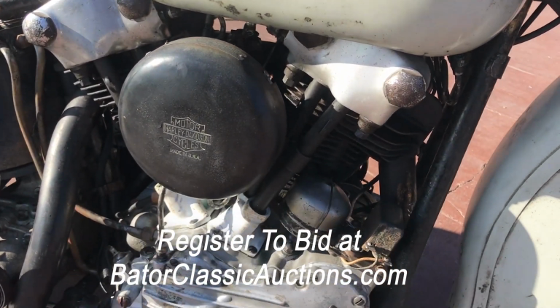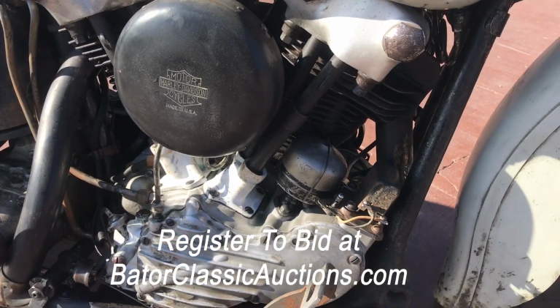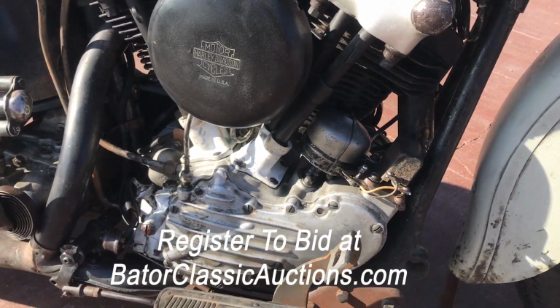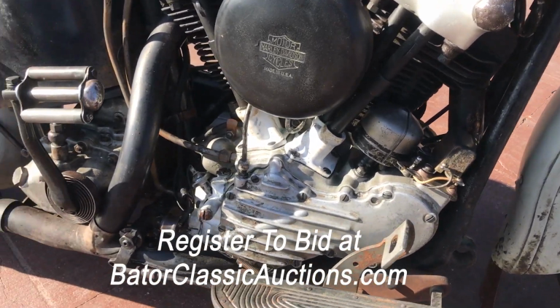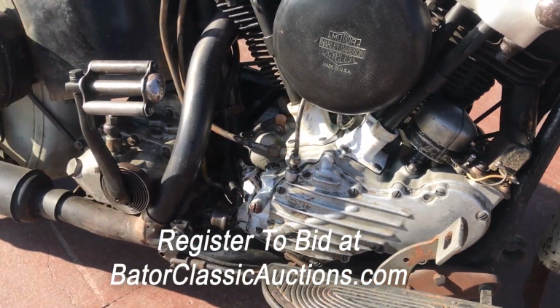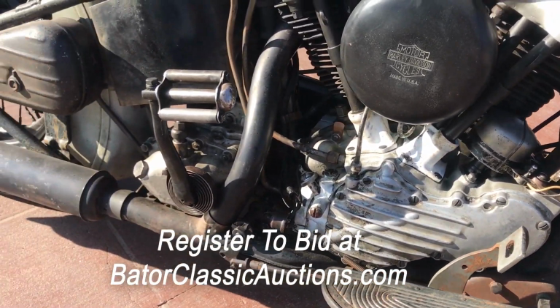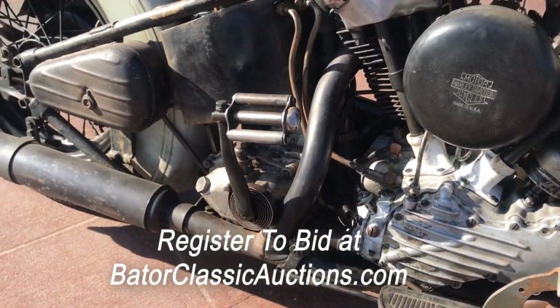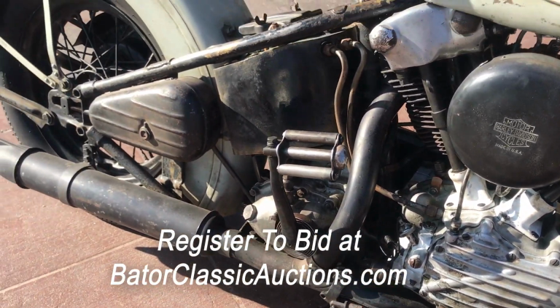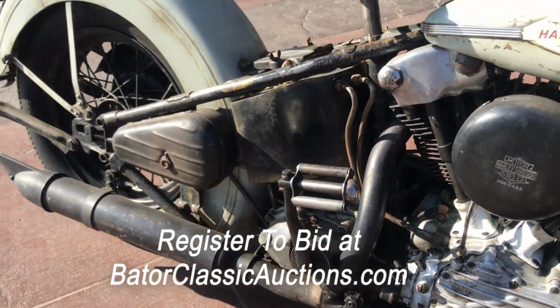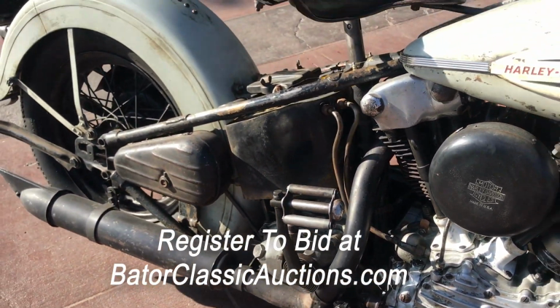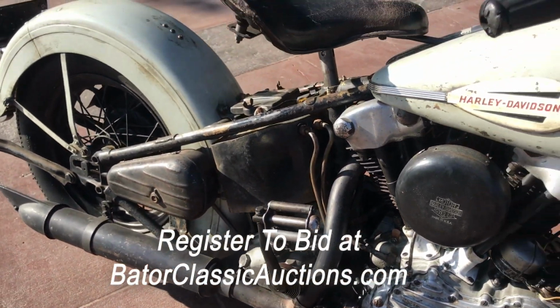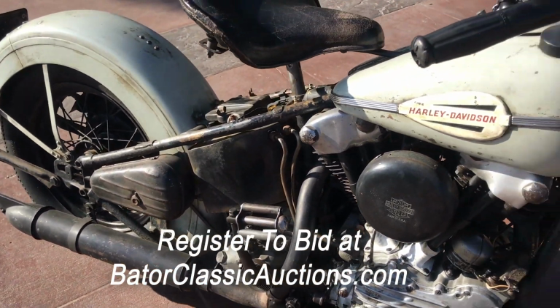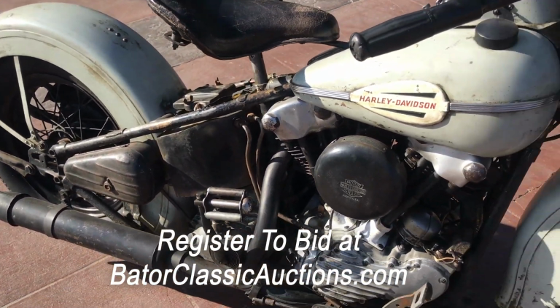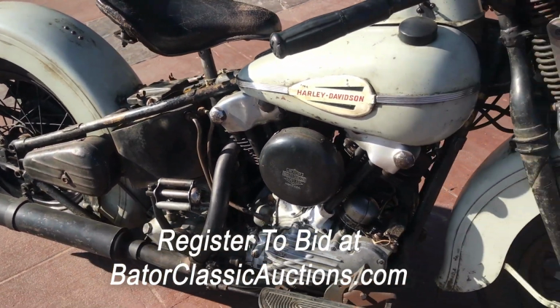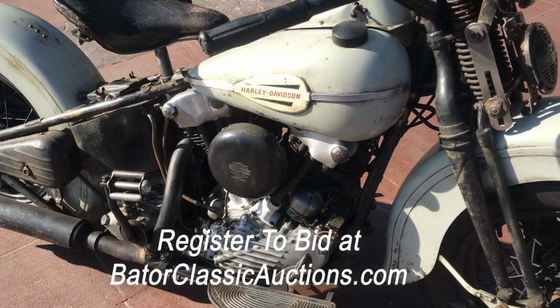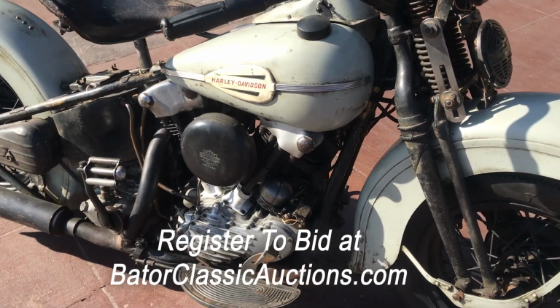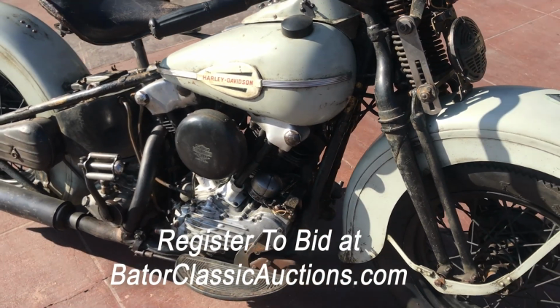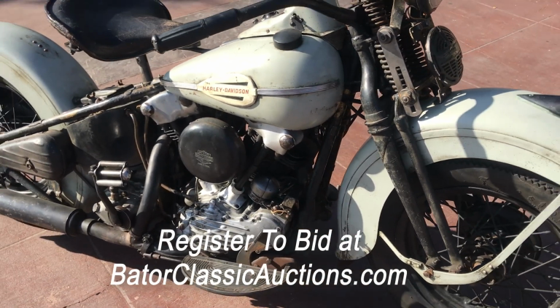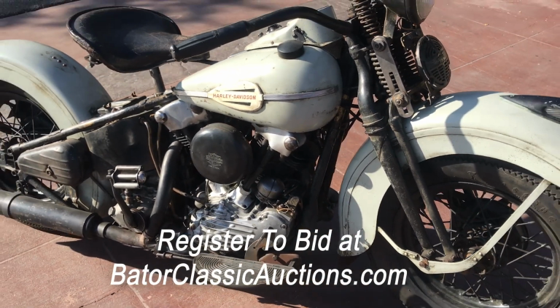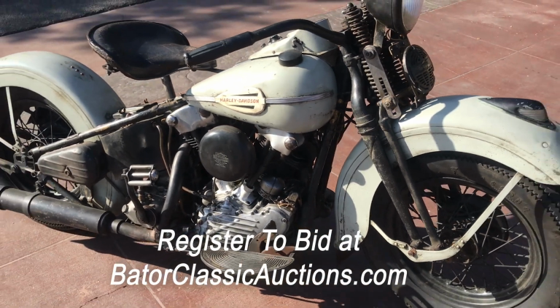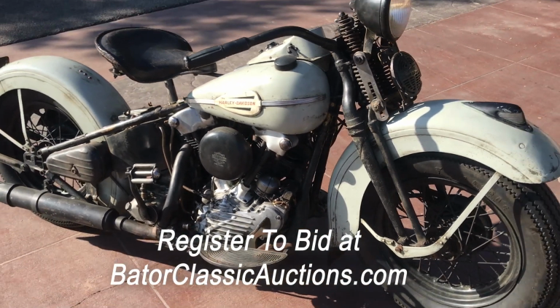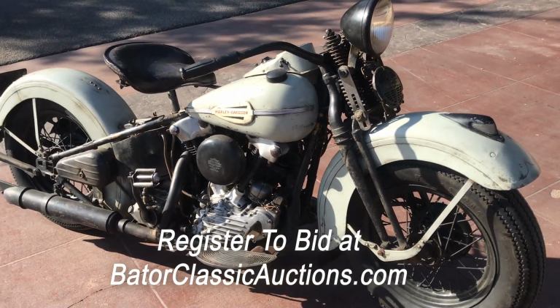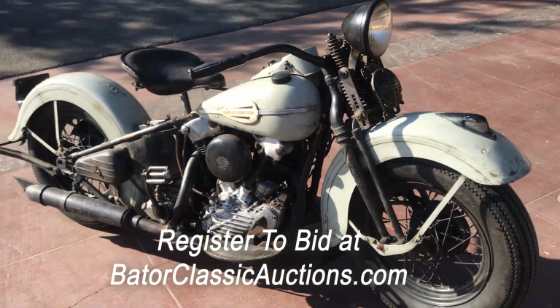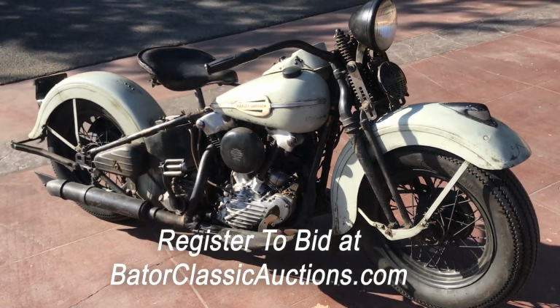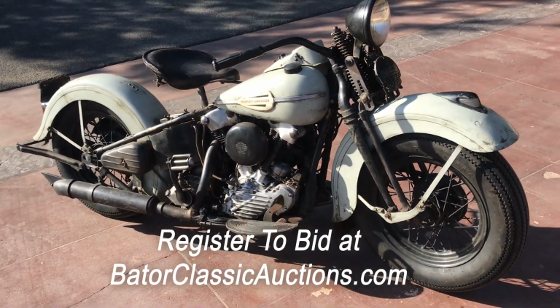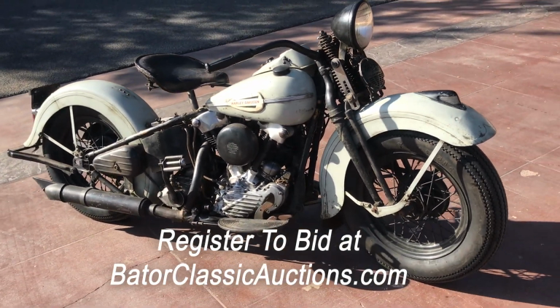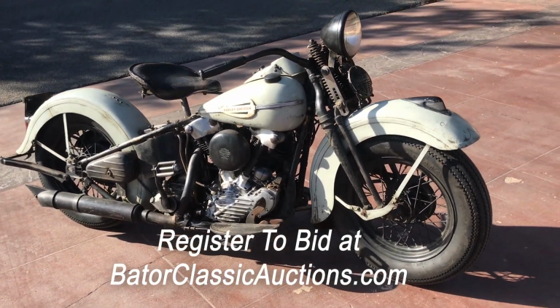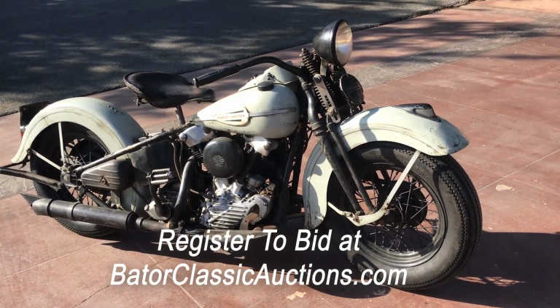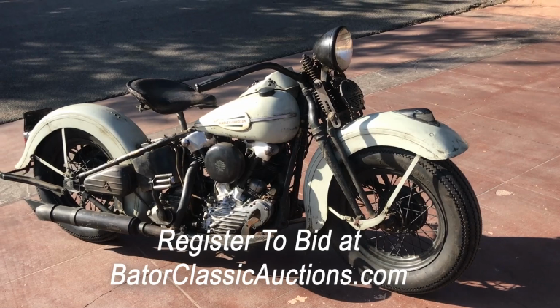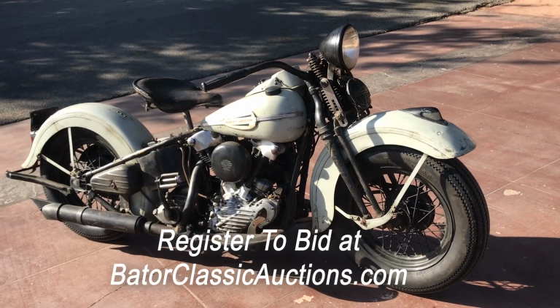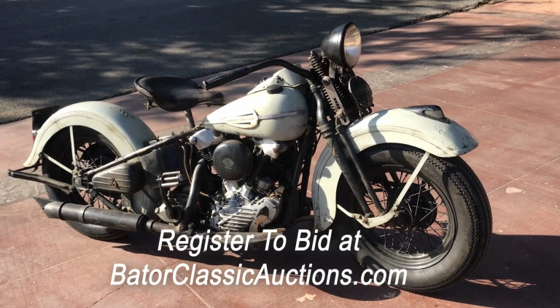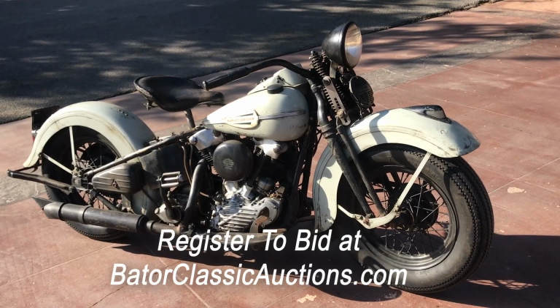Don't miss this opportunity. You're definitely not going to see another one of these come available any time soon. Thanks for watching. If you have any questions, you know how to get a hold of us. Thanks.